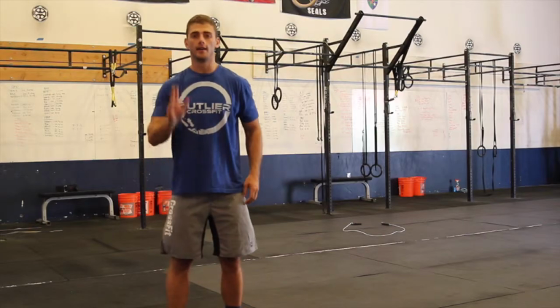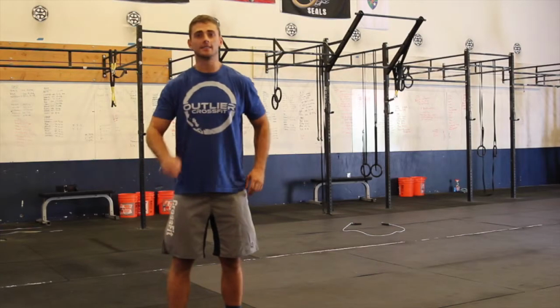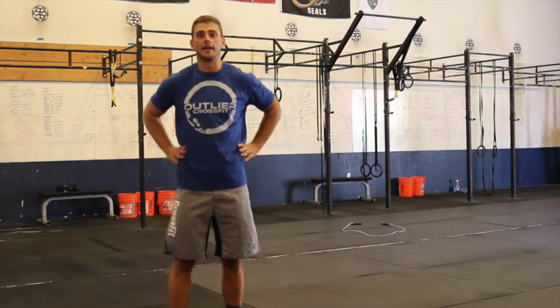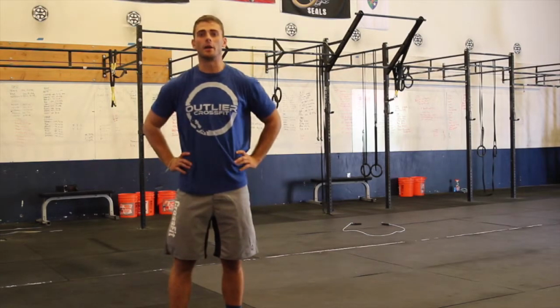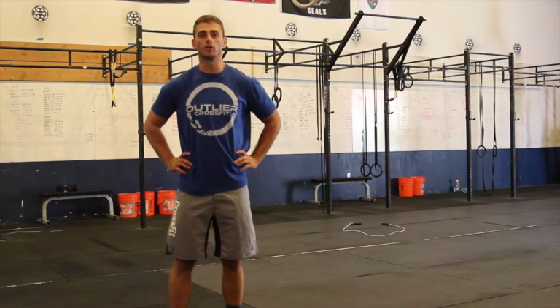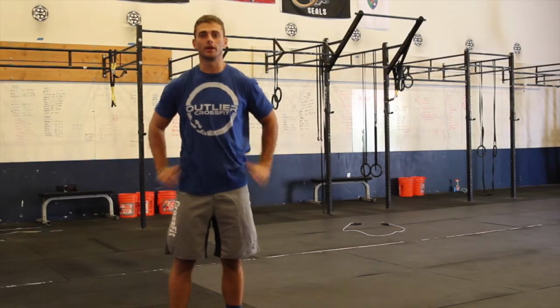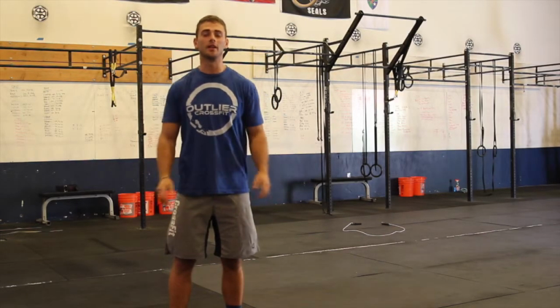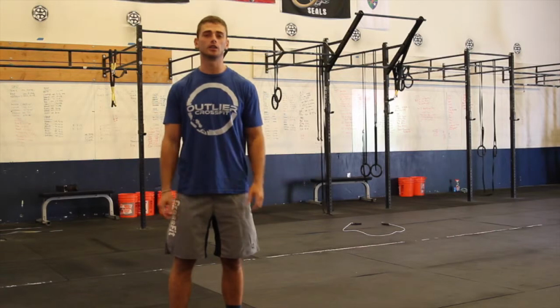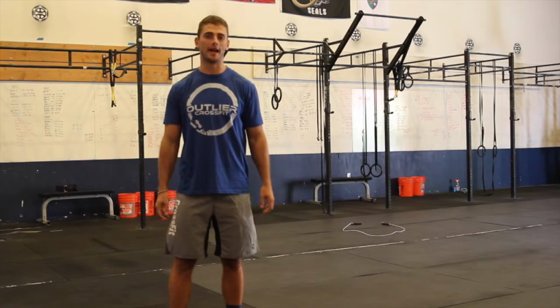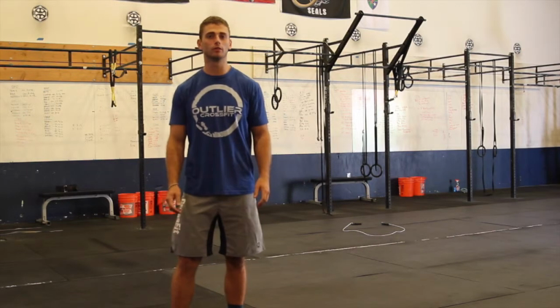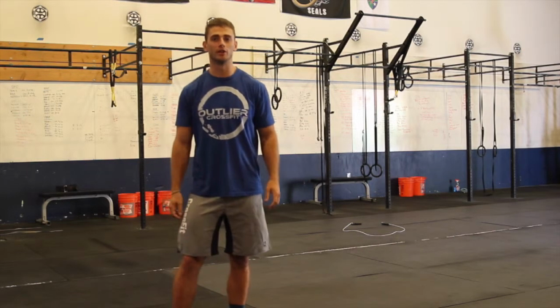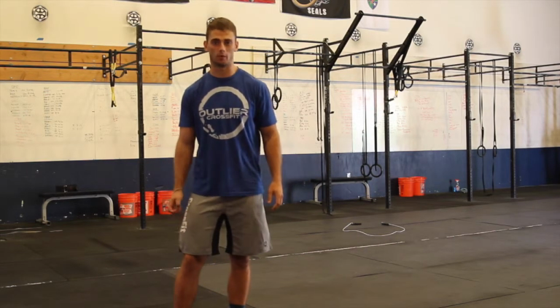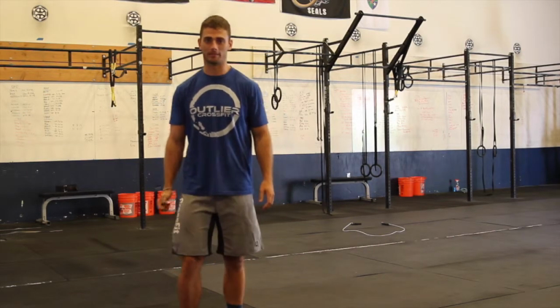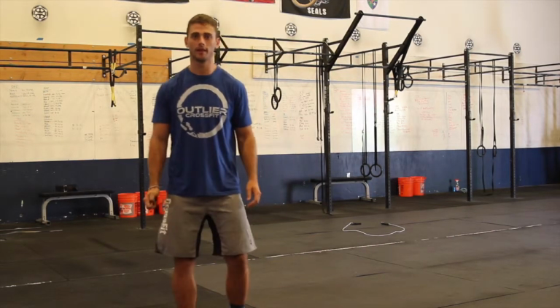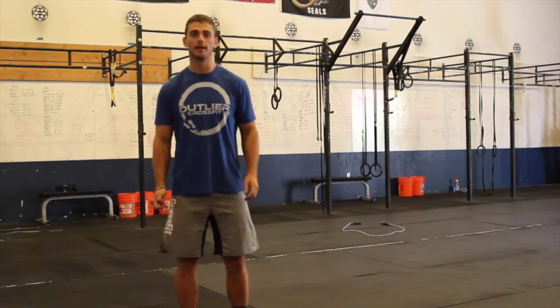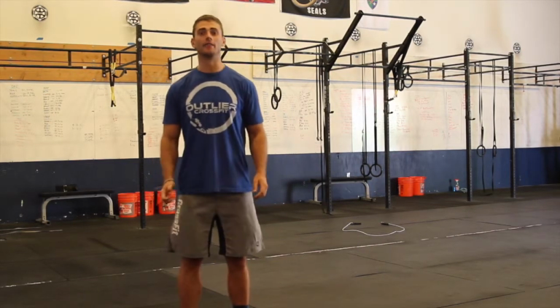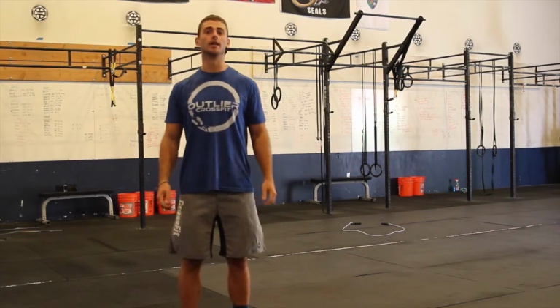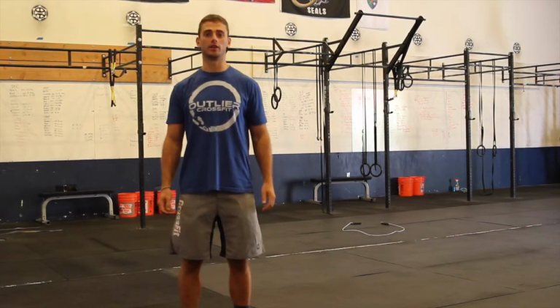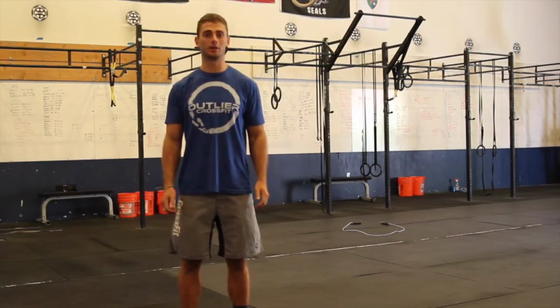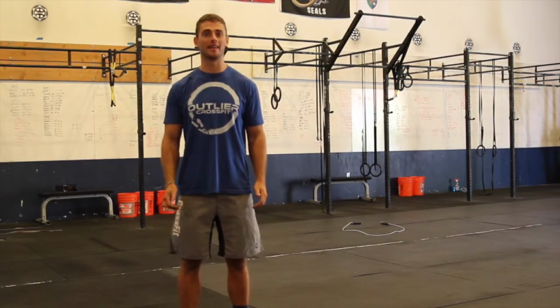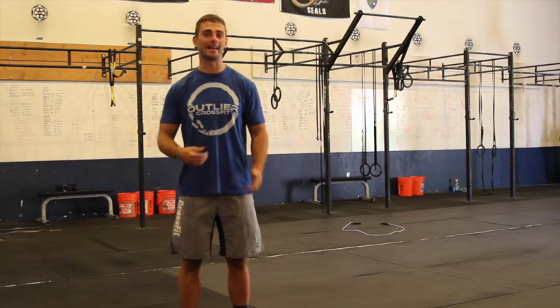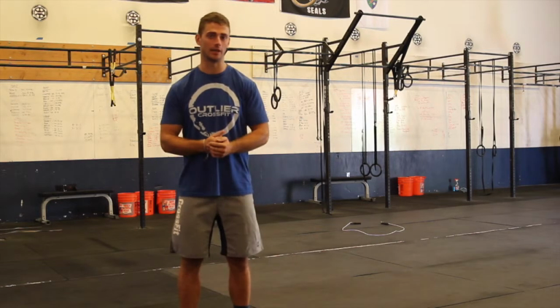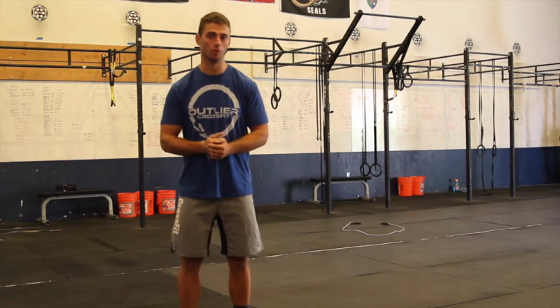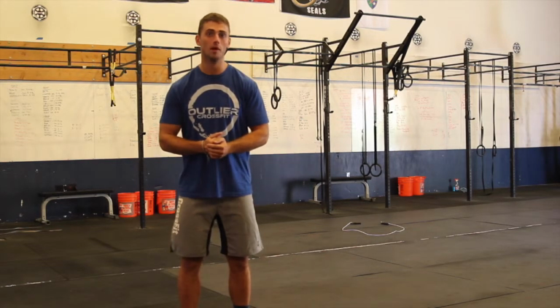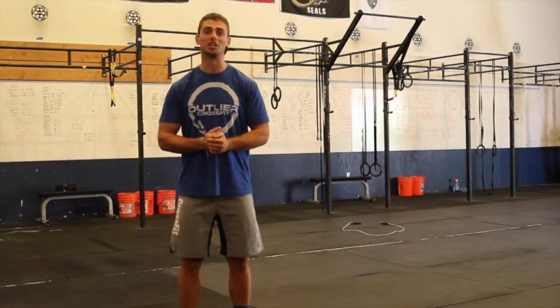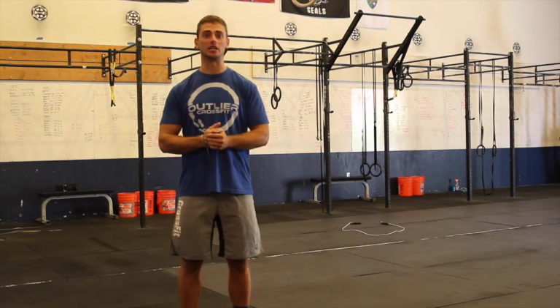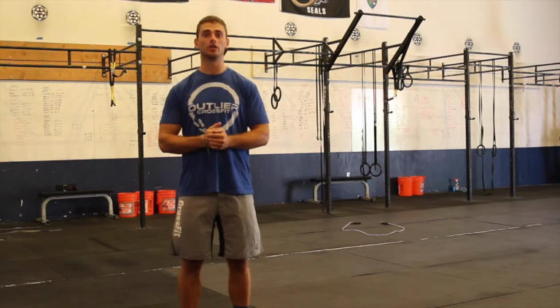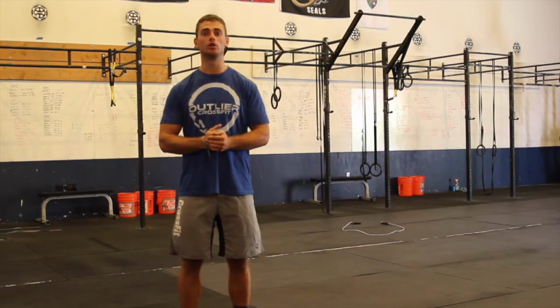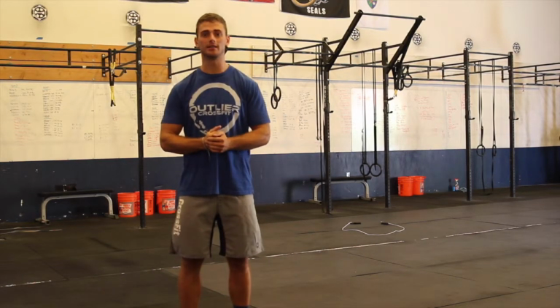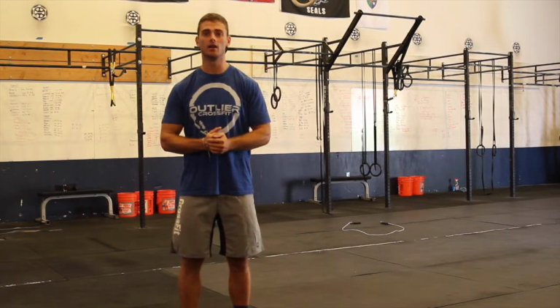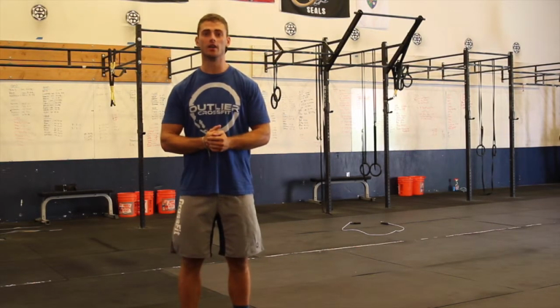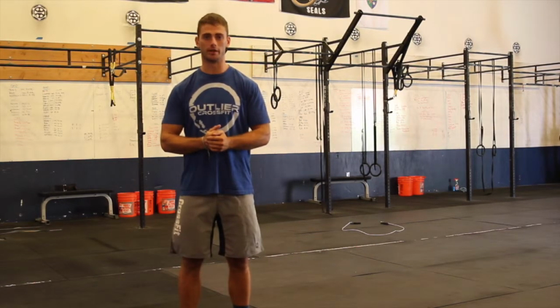Hey guys, this is Andrew from Outlier CrossFit and I'm here to talk to you about the Halloween Throwdown change that we're making. For the intermediate division, we originally had that handstand hold, but we're going to change it to two minutes of double unders.